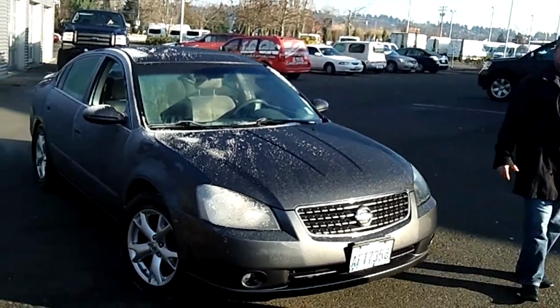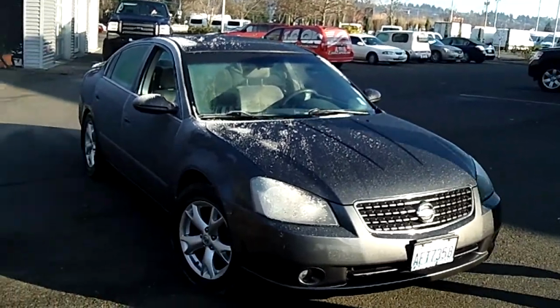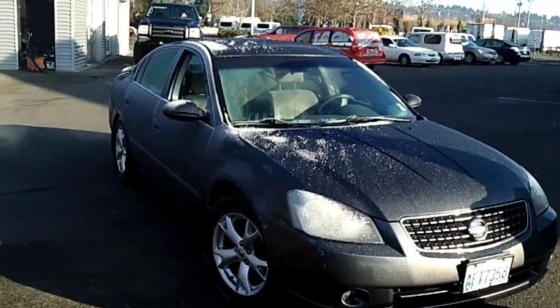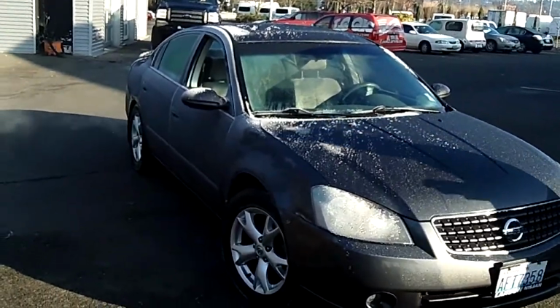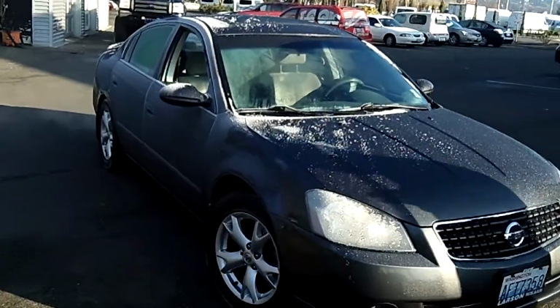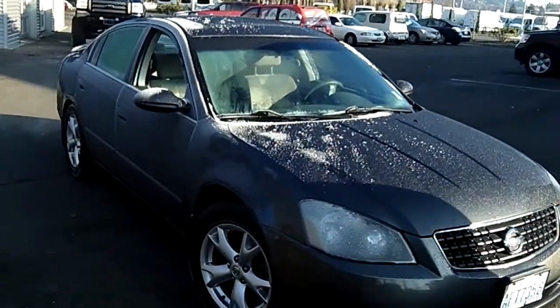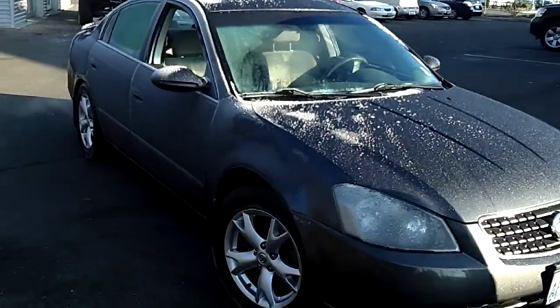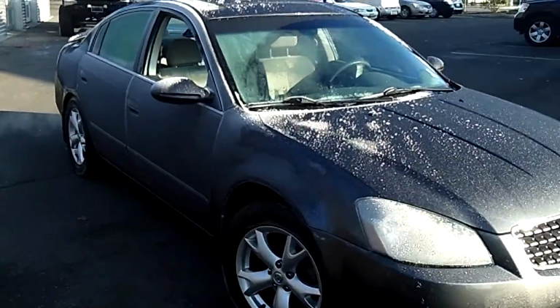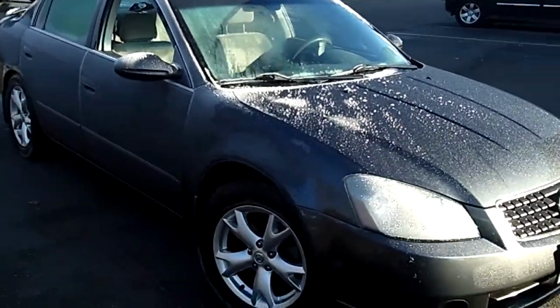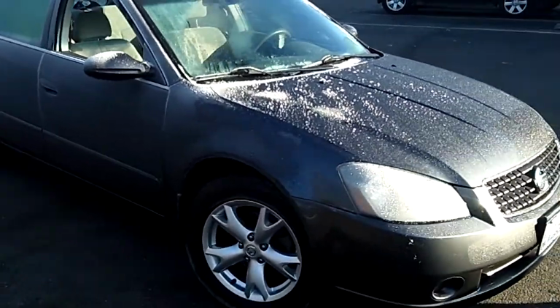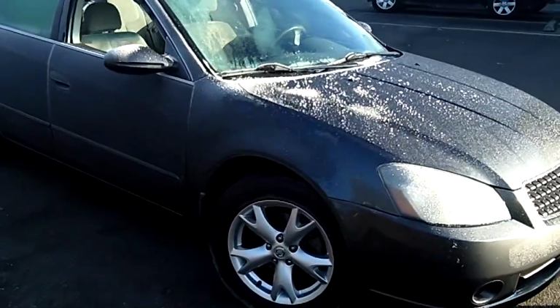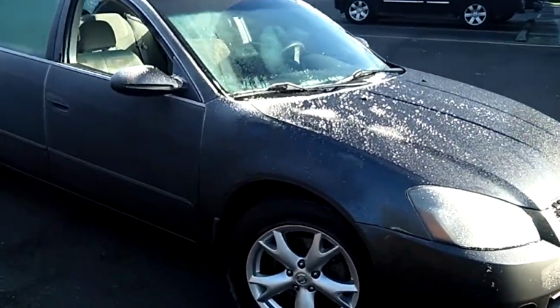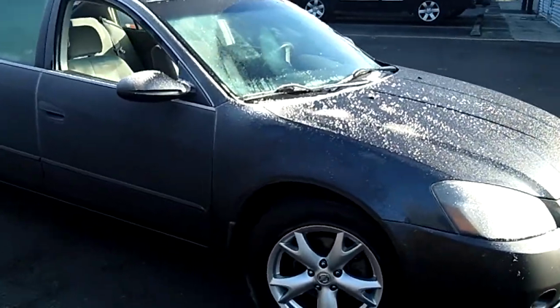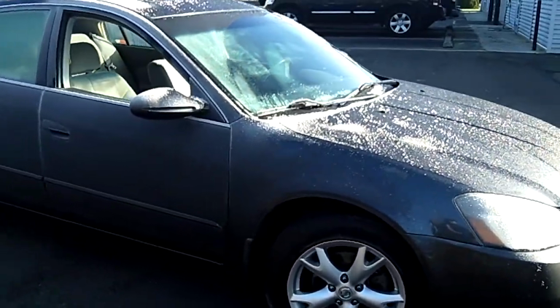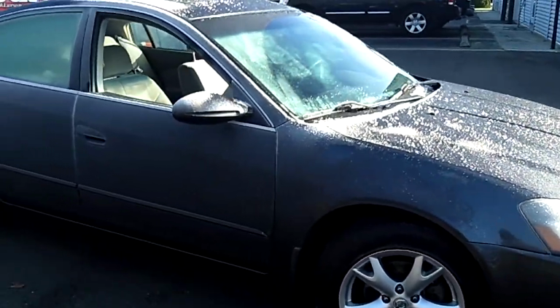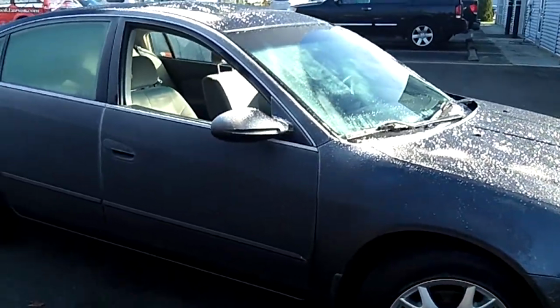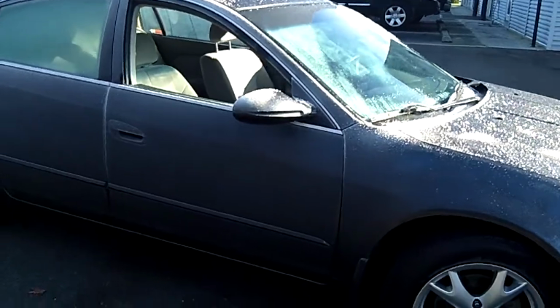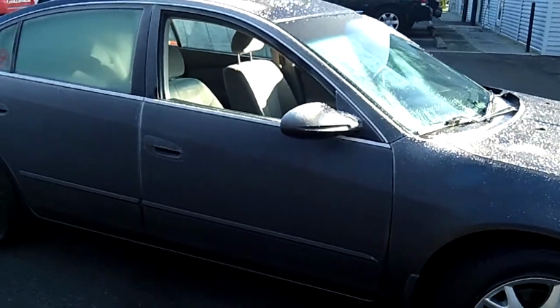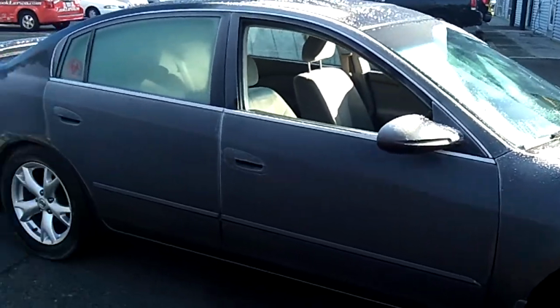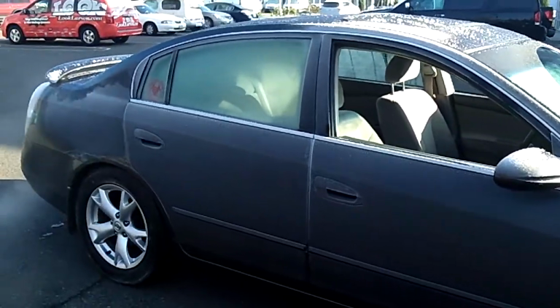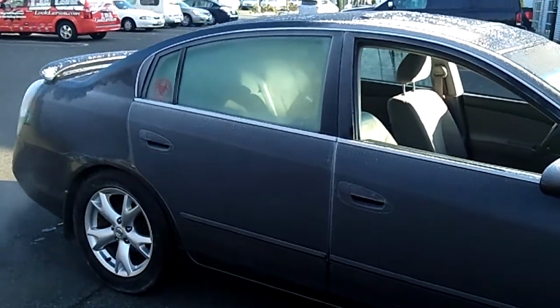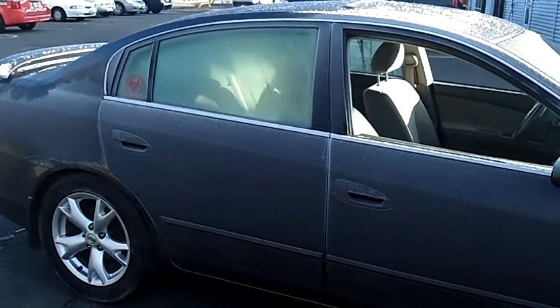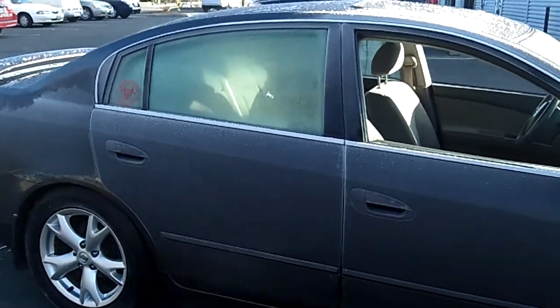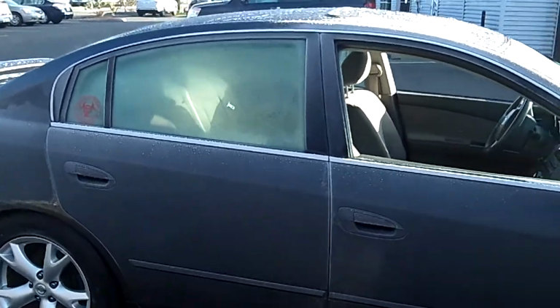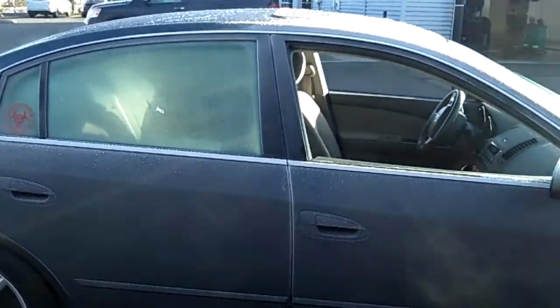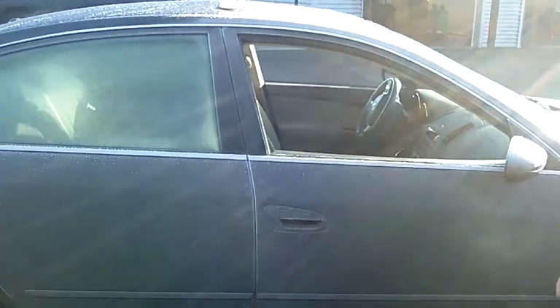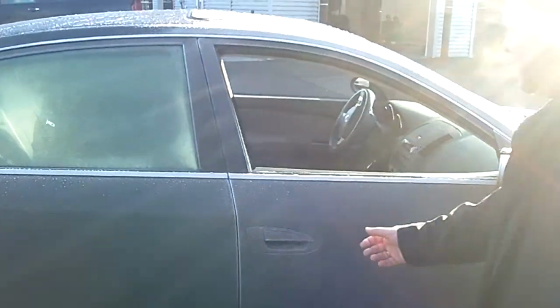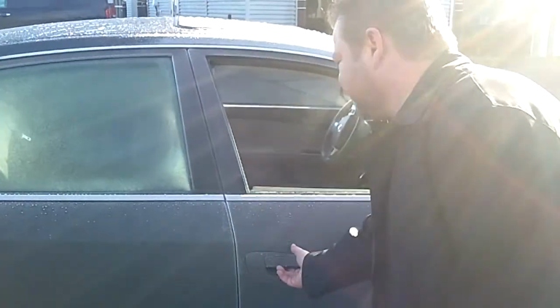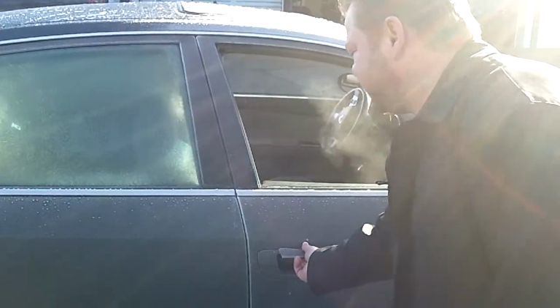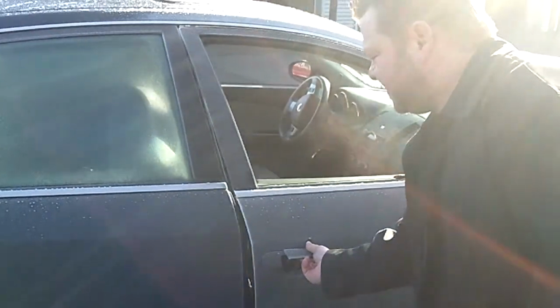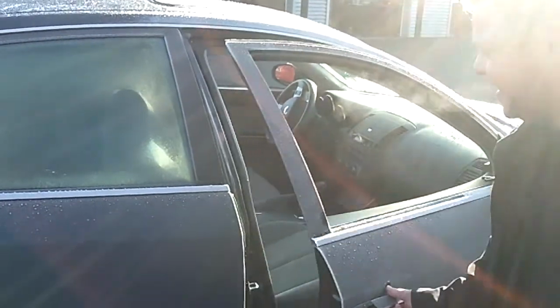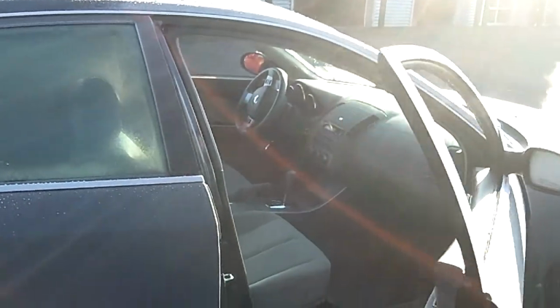As you take notice of this Altima, look at the exterior condition — no scratches, no dents, no dings. A little bit of frost, but that's okay. Very few days do we have frost in the air in the Great Pacific Northwest. Look at that, it's icy.